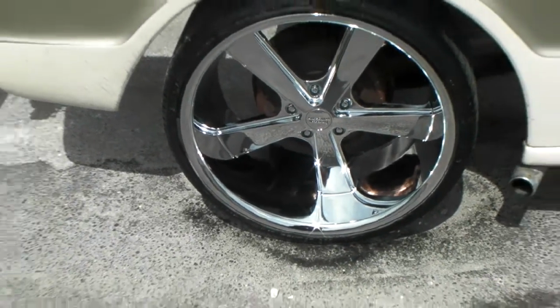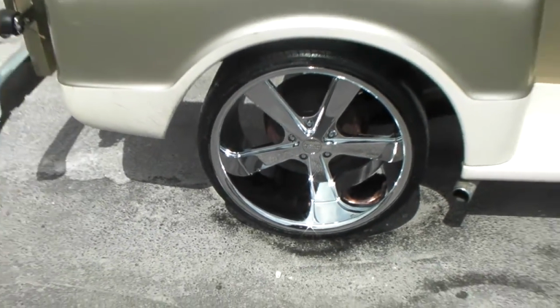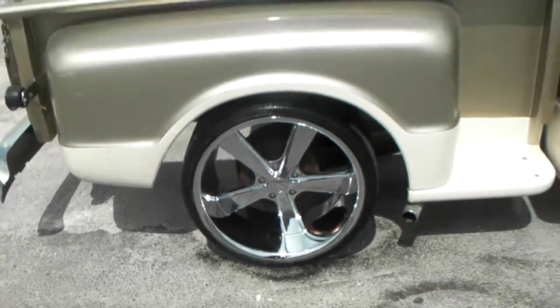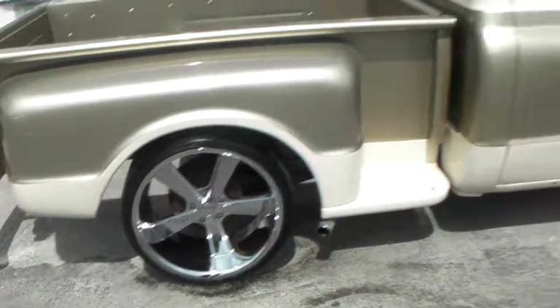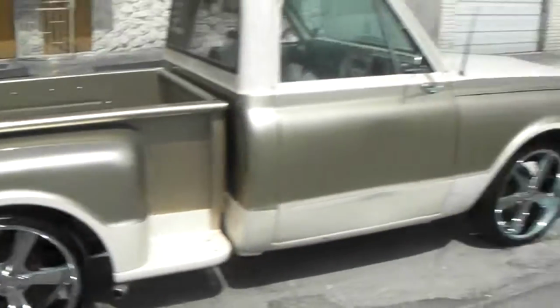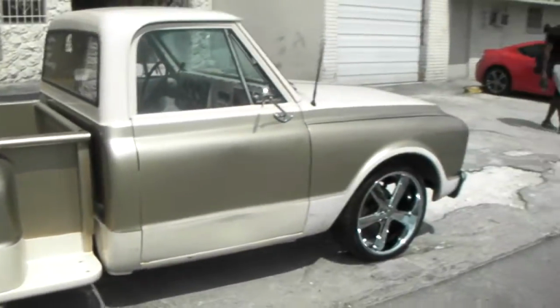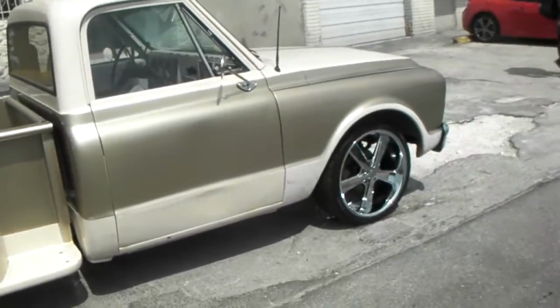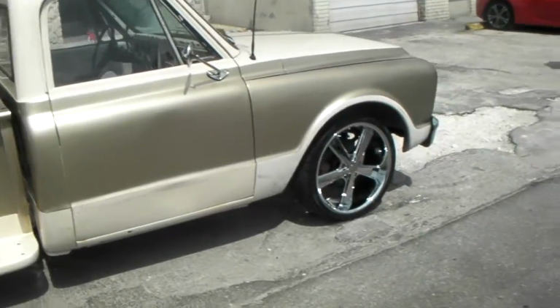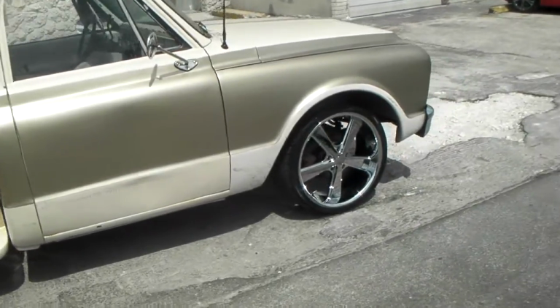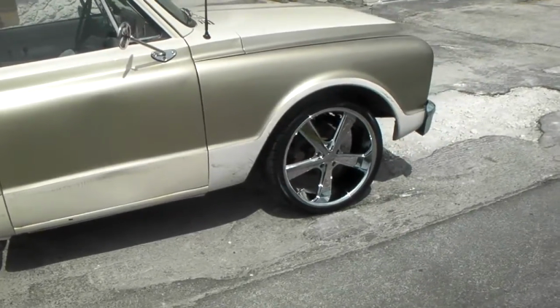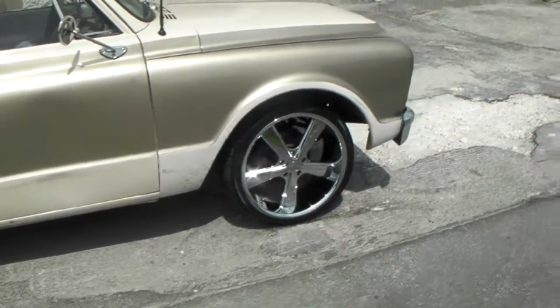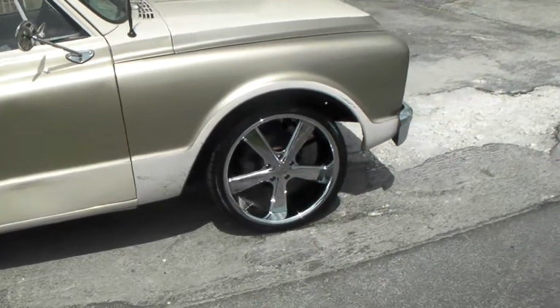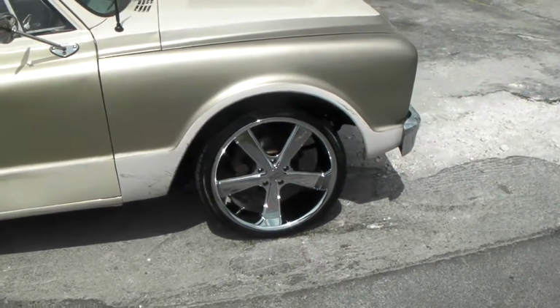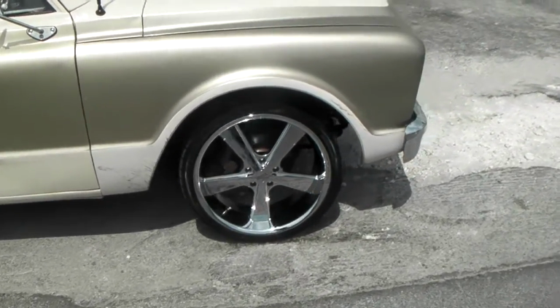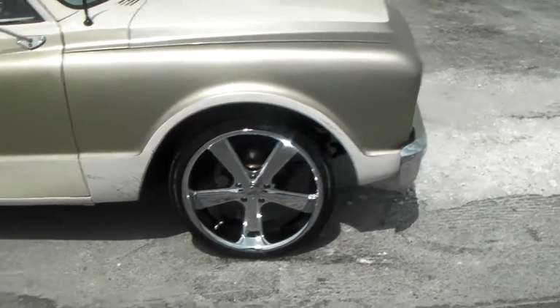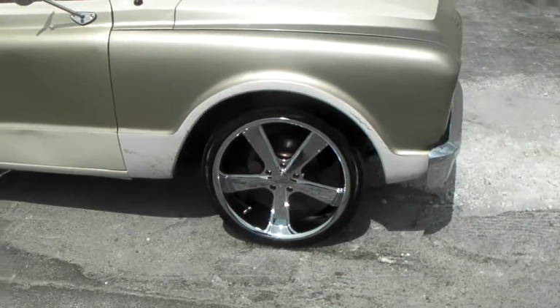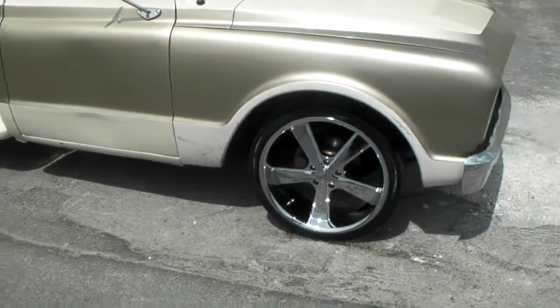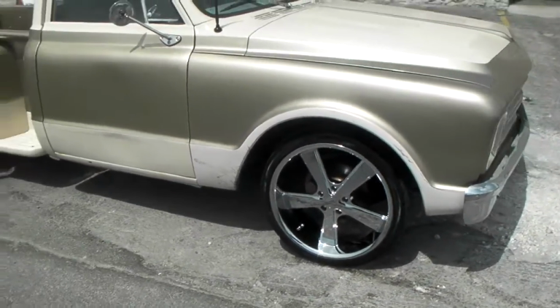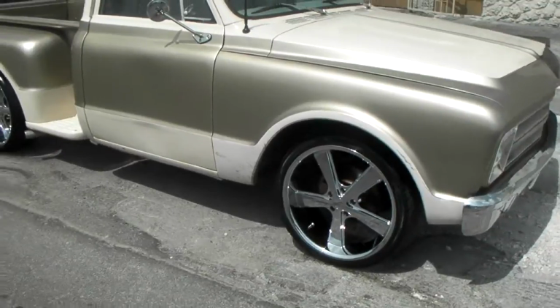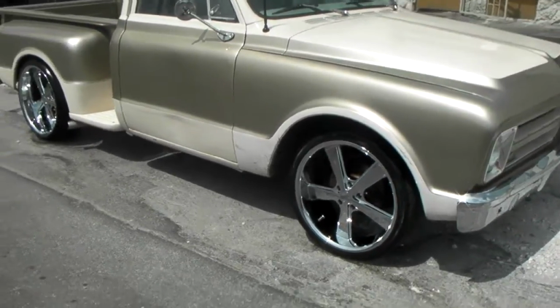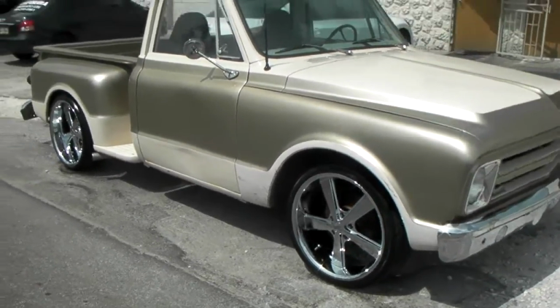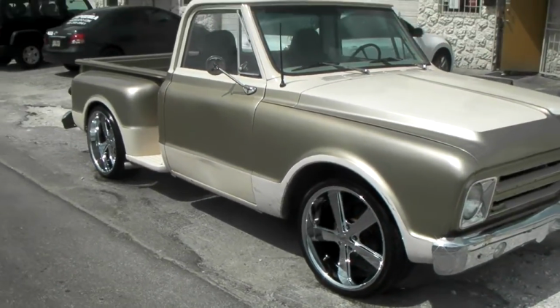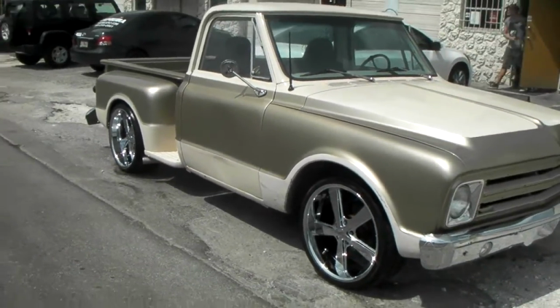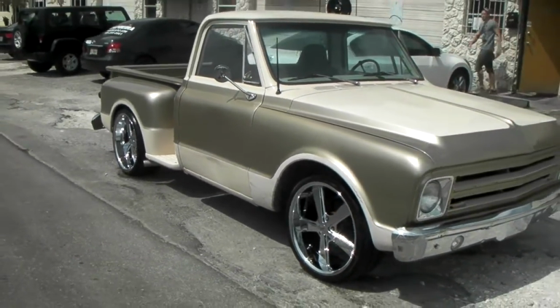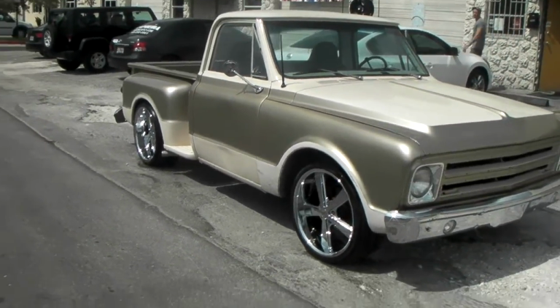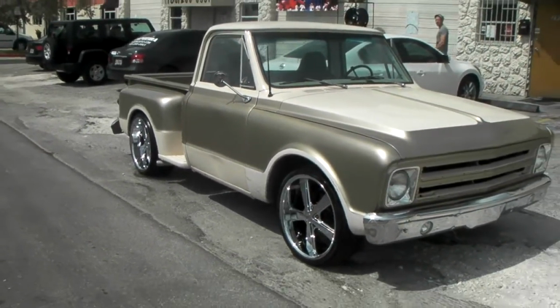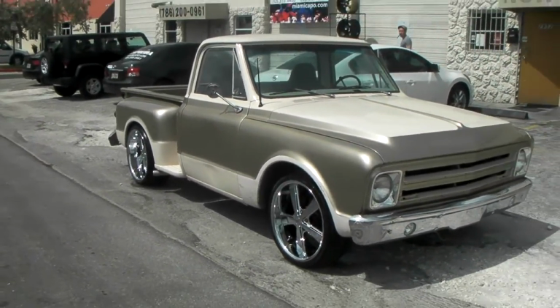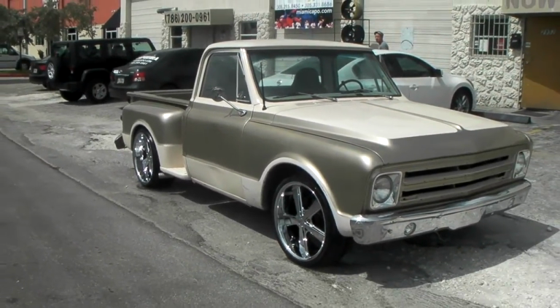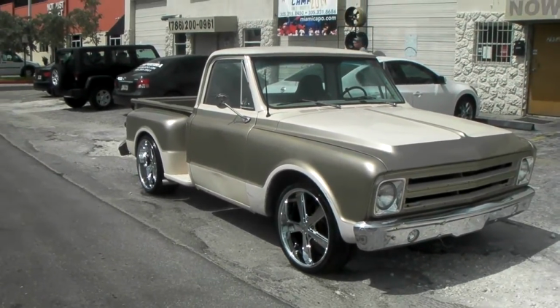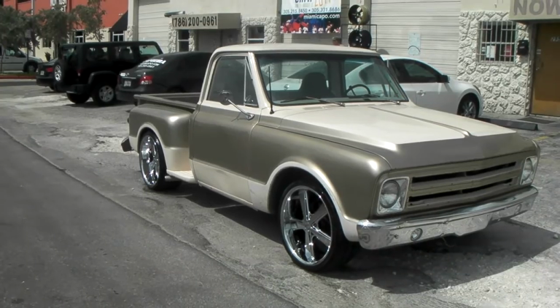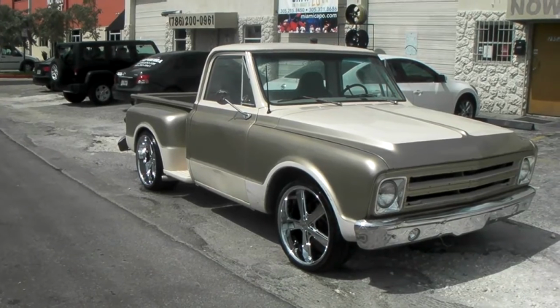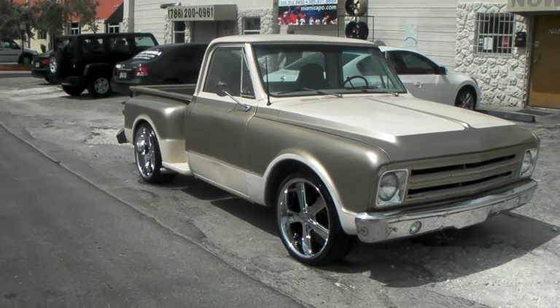Humongous lip, nice lip in the front also. Again you can find these online at DubbsAndTires.com, call us at 877-544-8473. This is your boy KB from DubbsAndTires TV signing off.